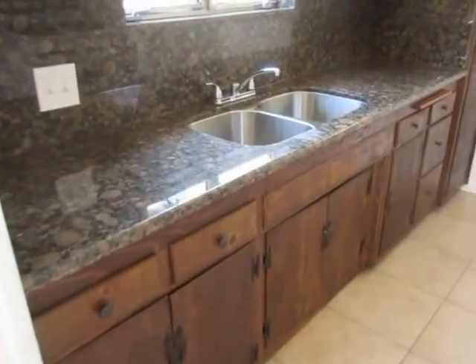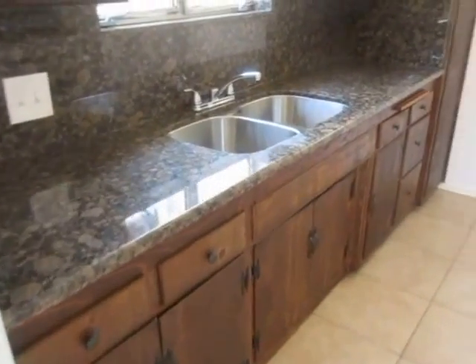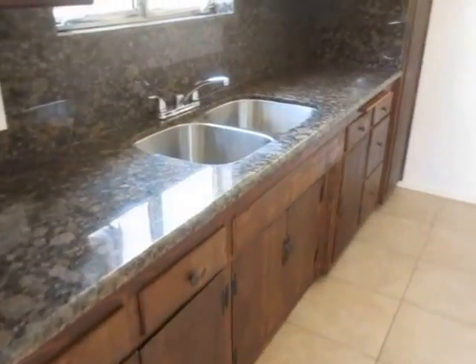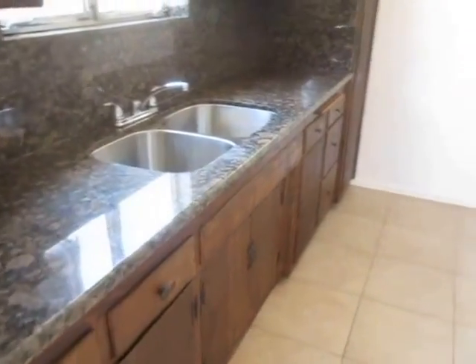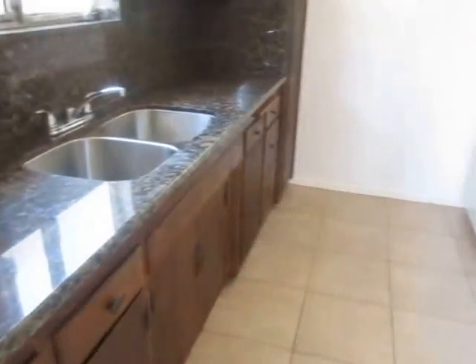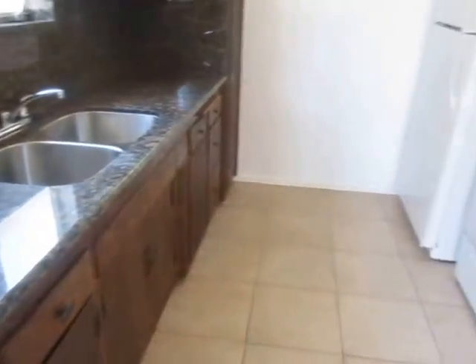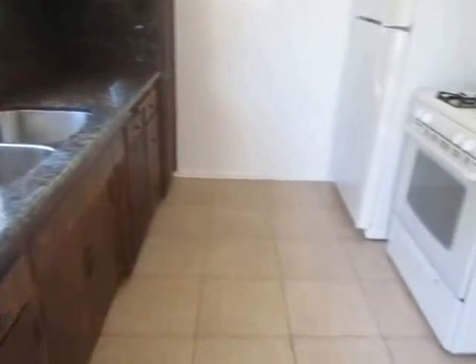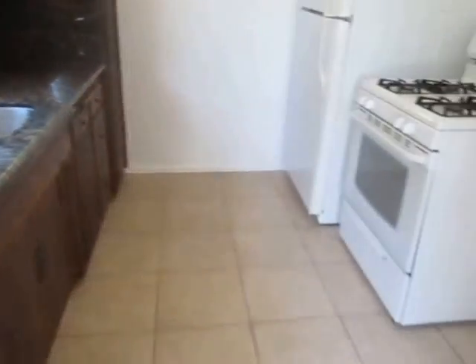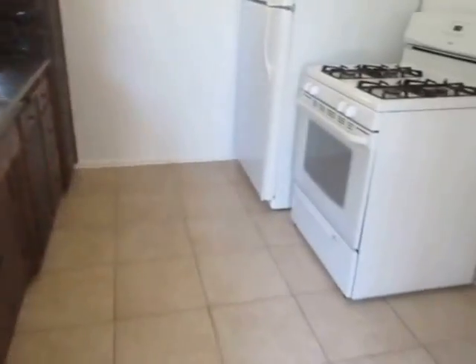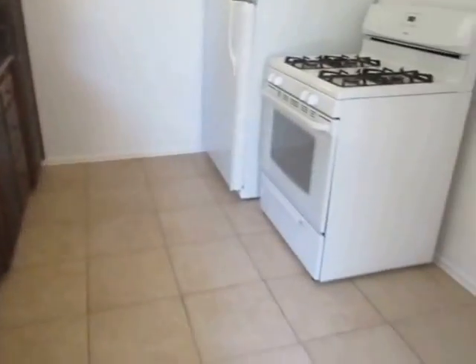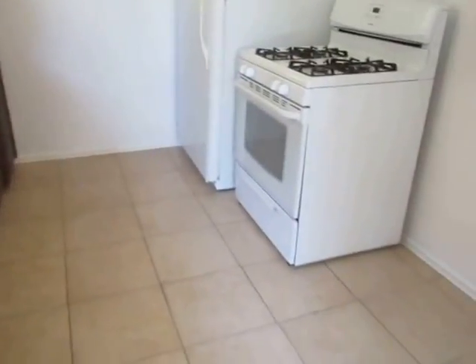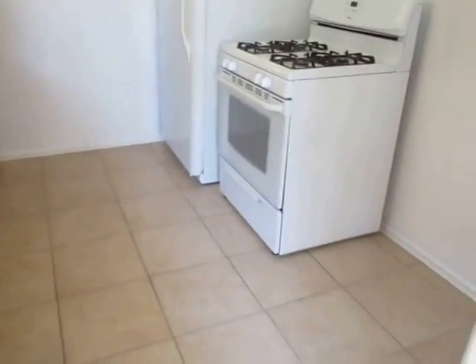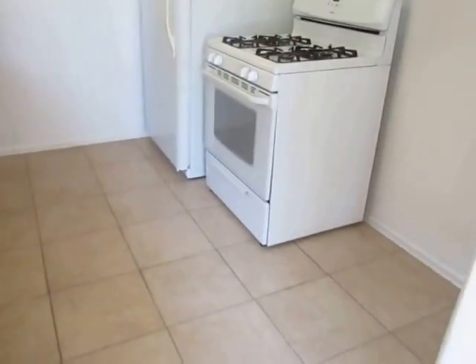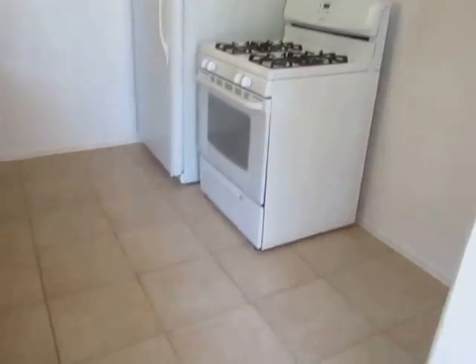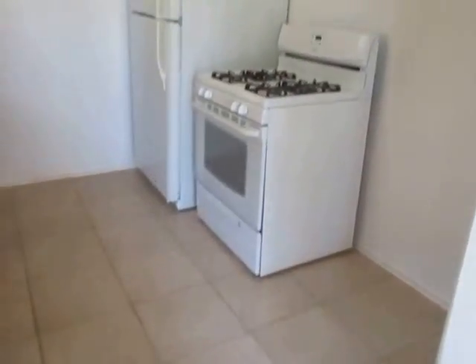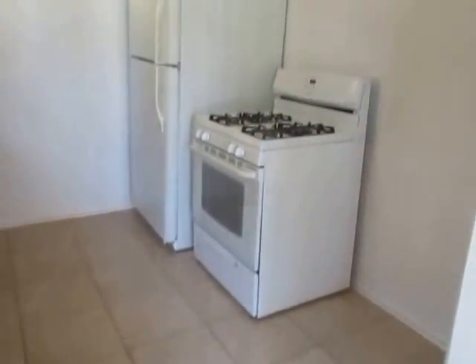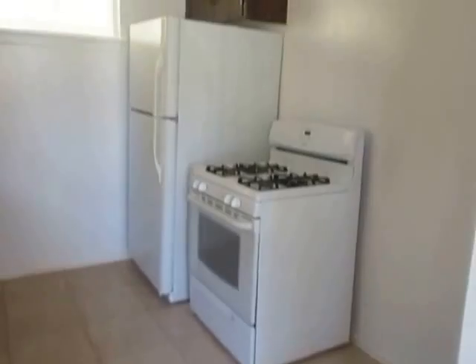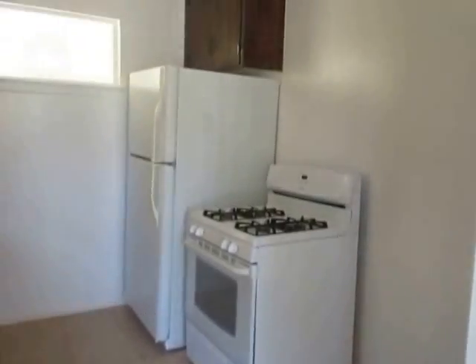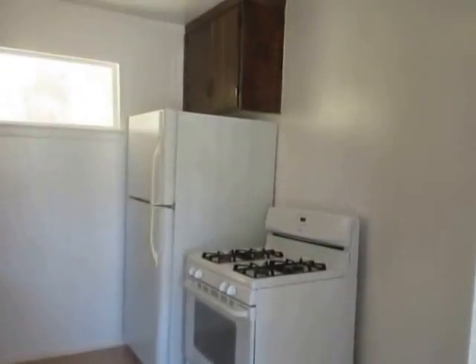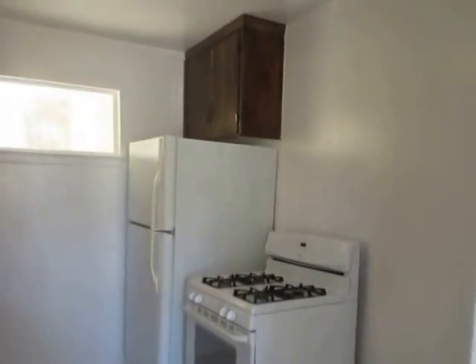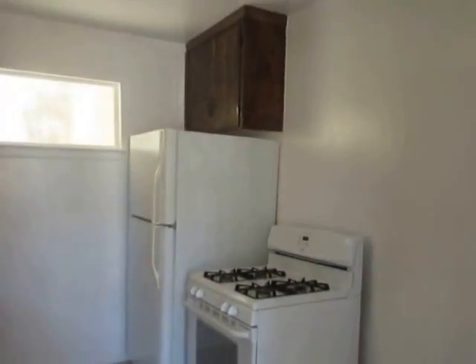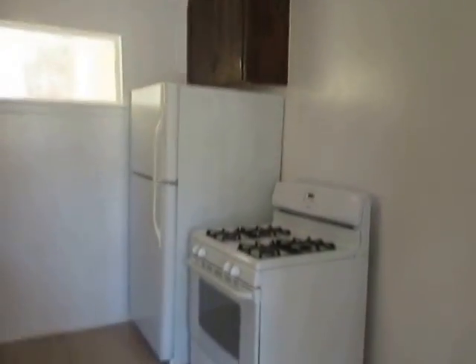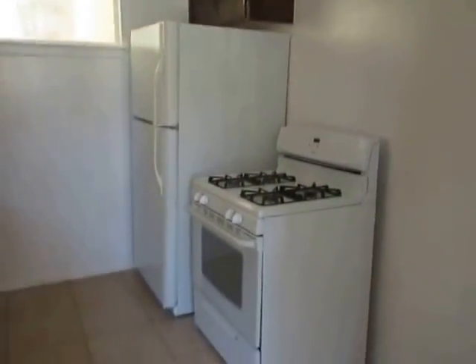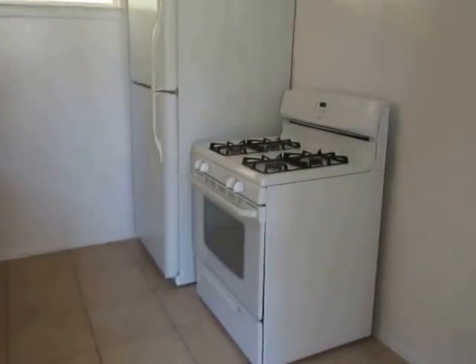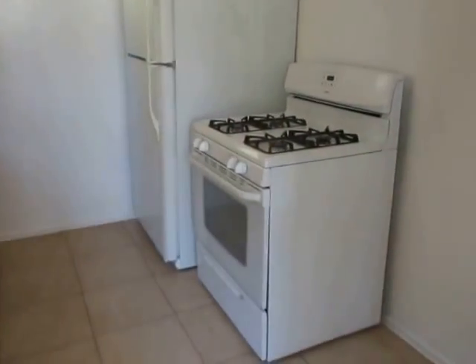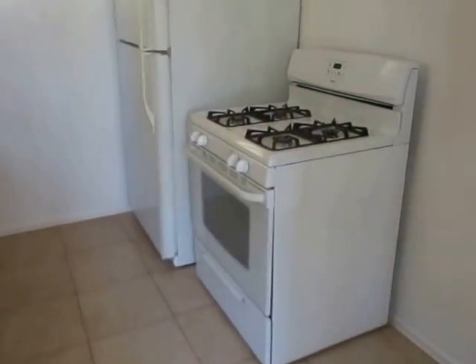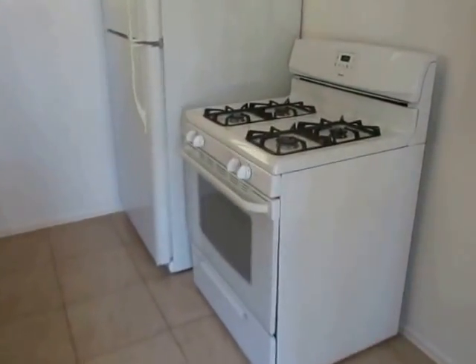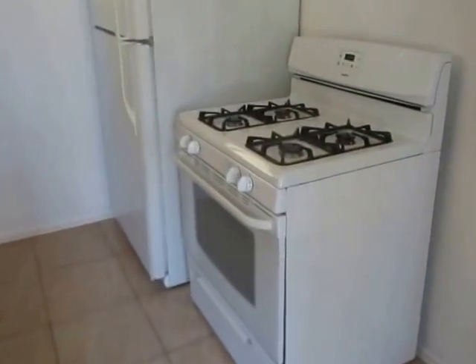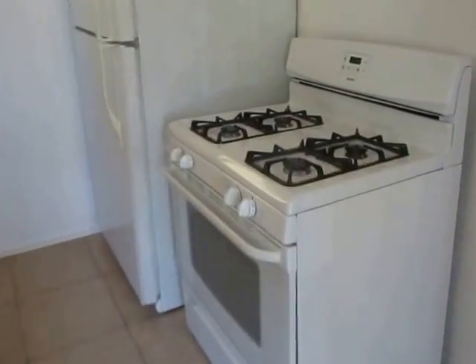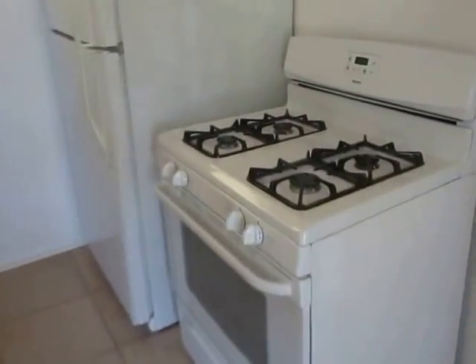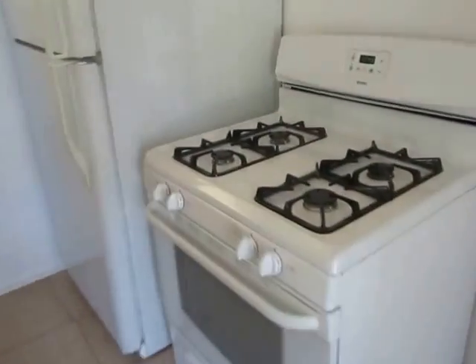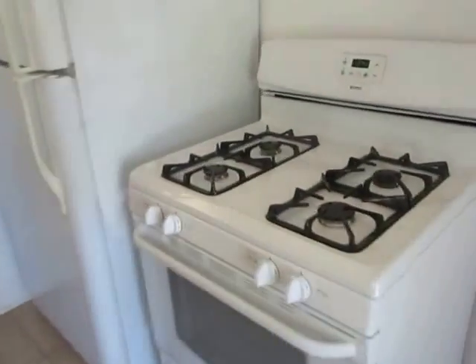The kitchen has granite countertops and it includes a refrigerator and stove.